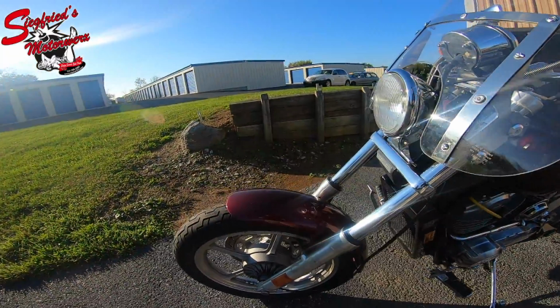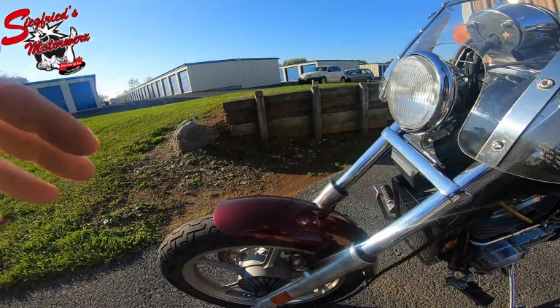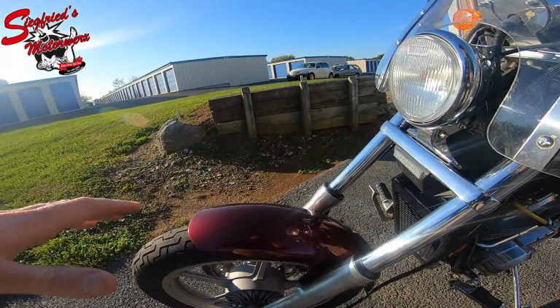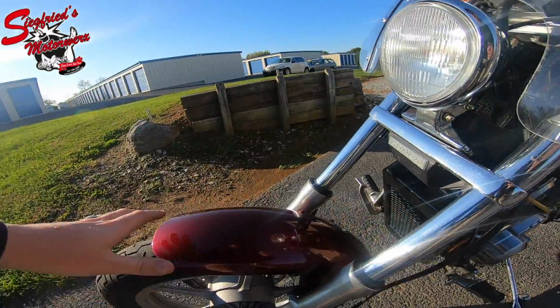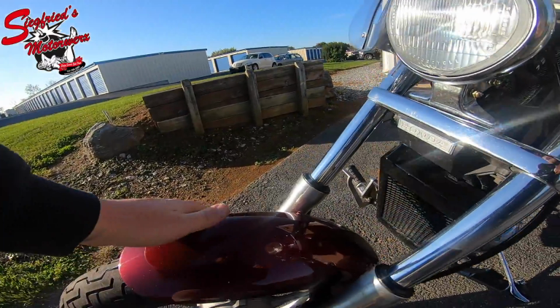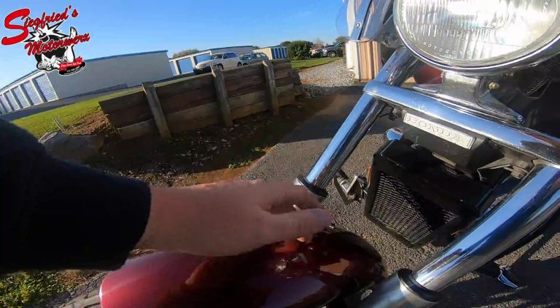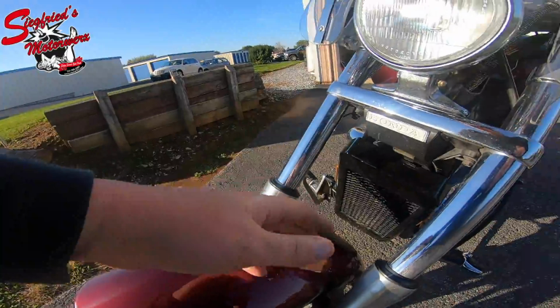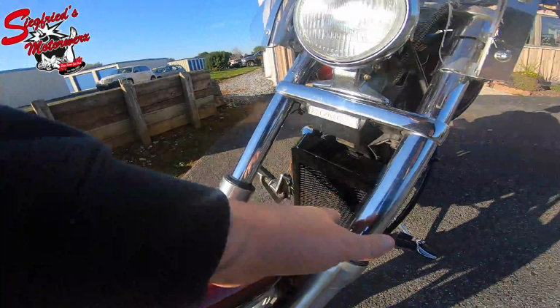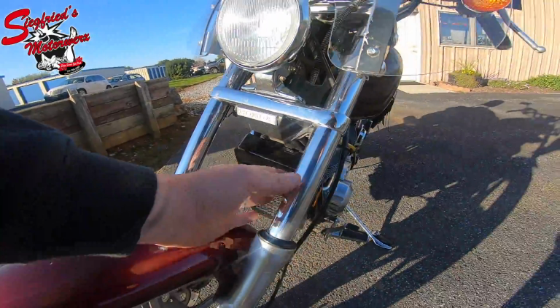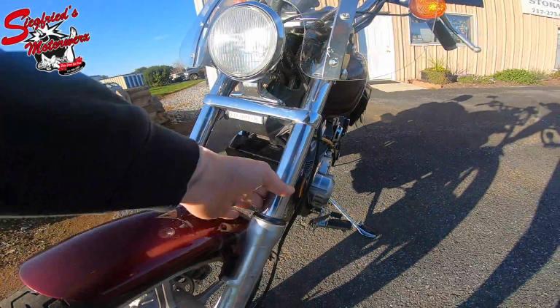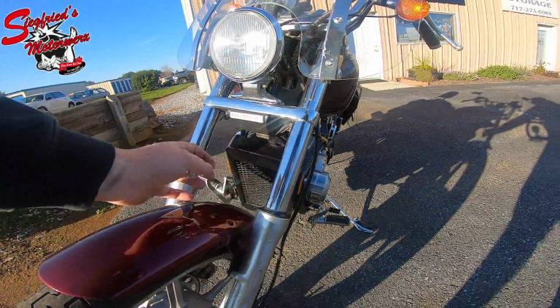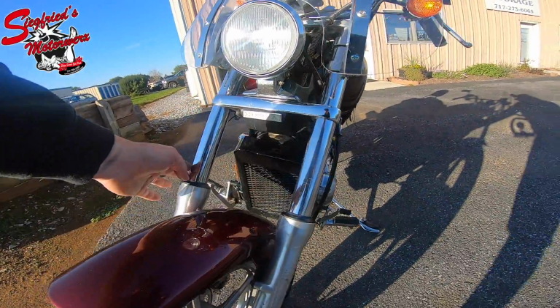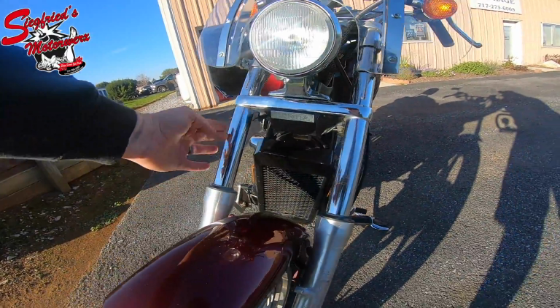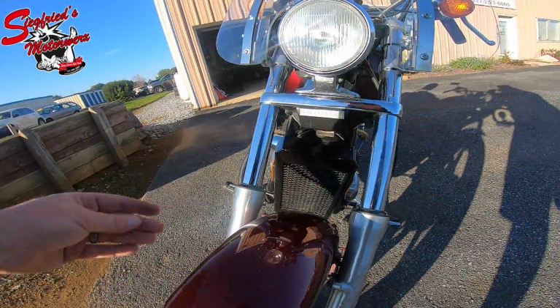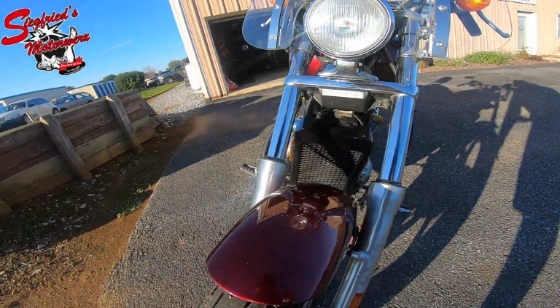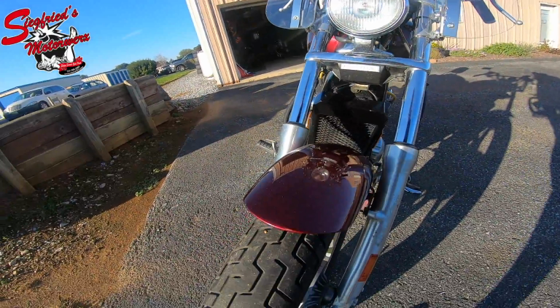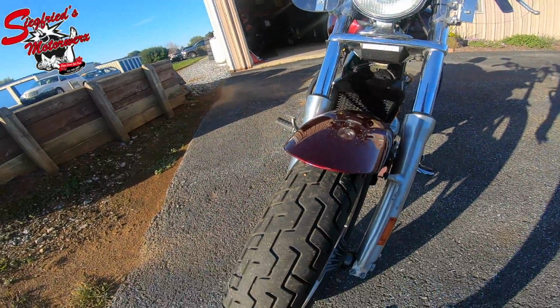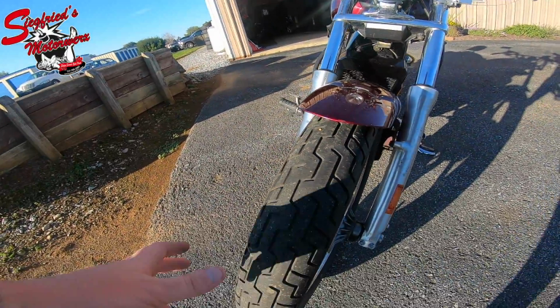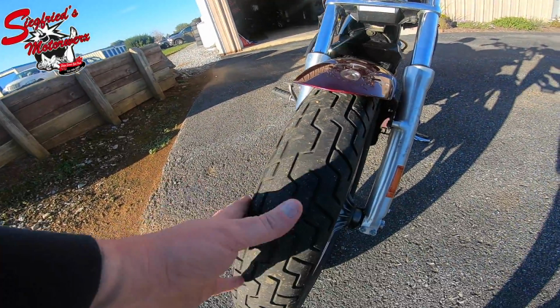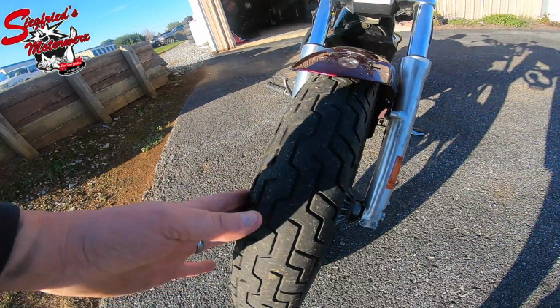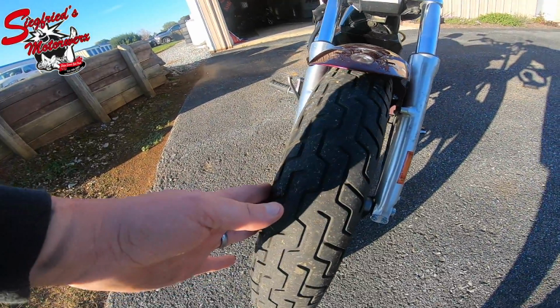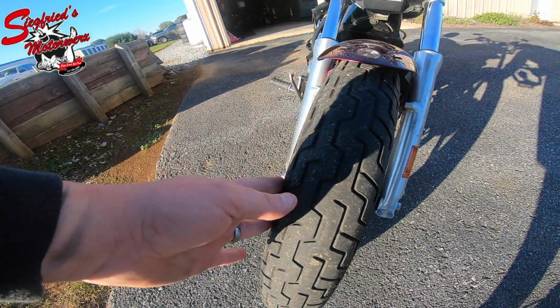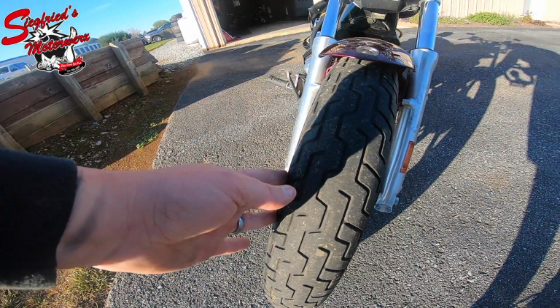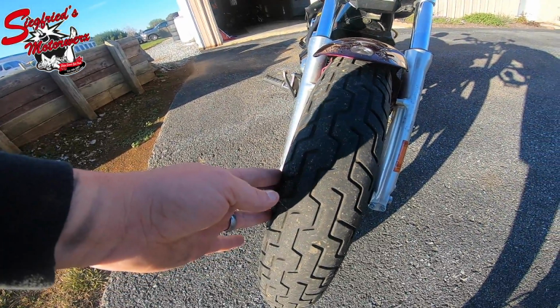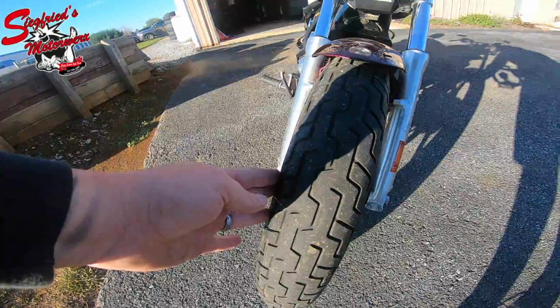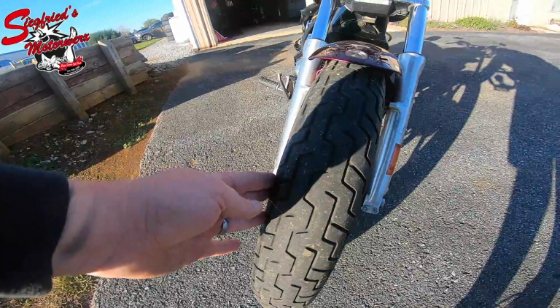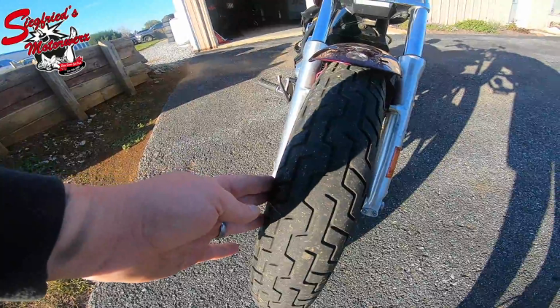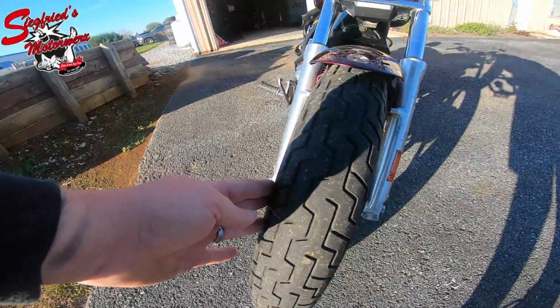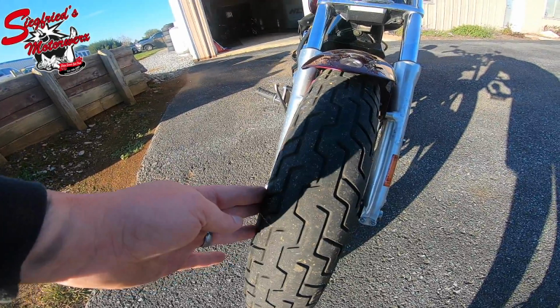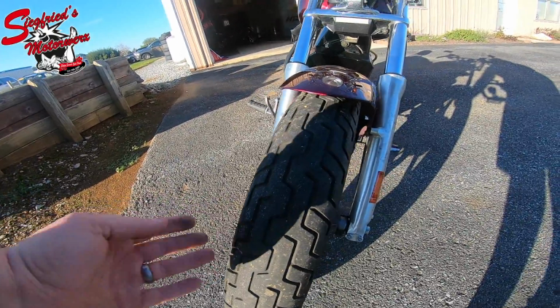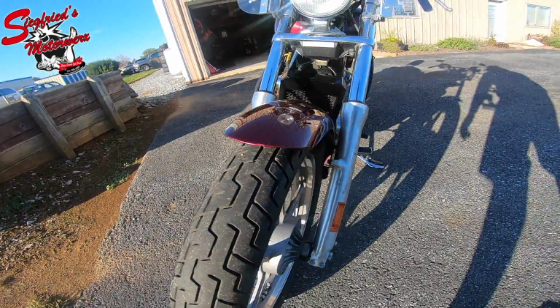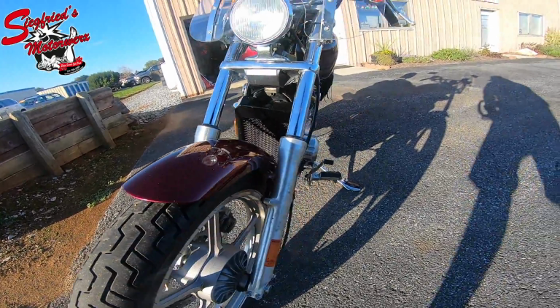Front fender is free of any kind of defects. Seals on the forks are in good shape. Nice rubber on the front — looks like it might have a couple hundred miles on it at the most.